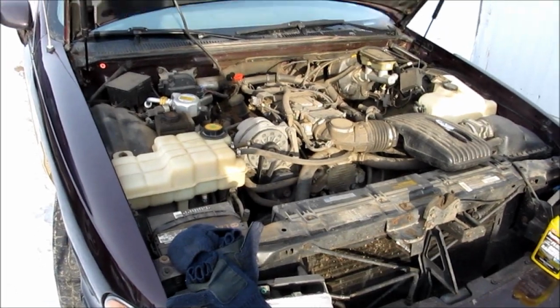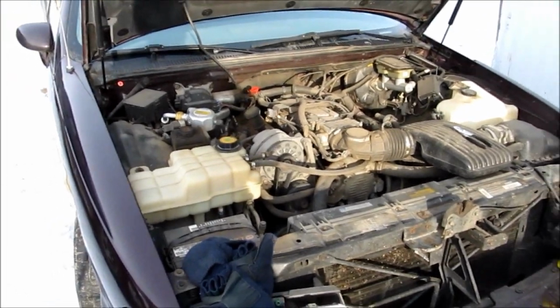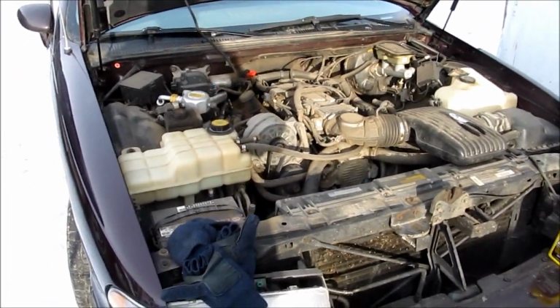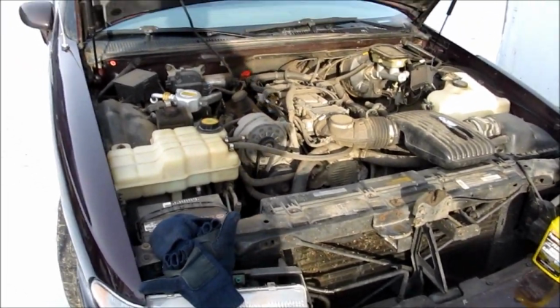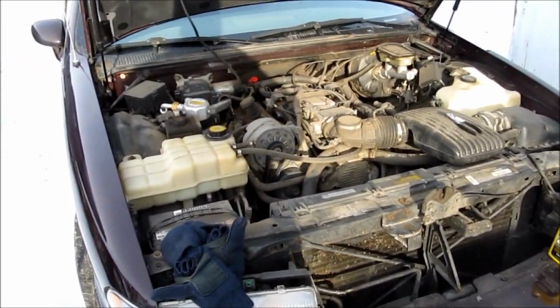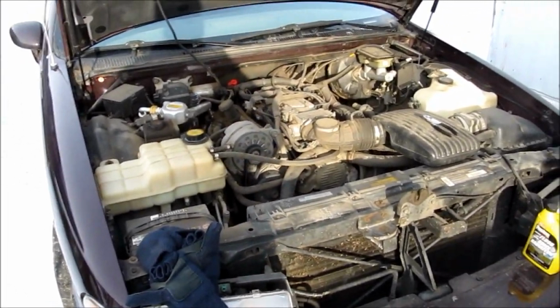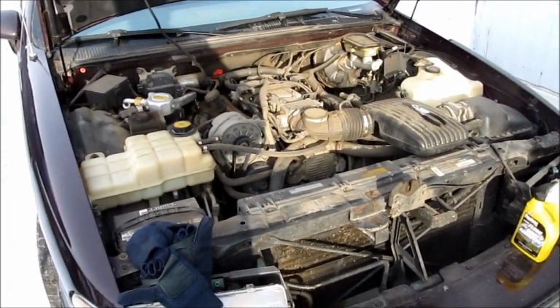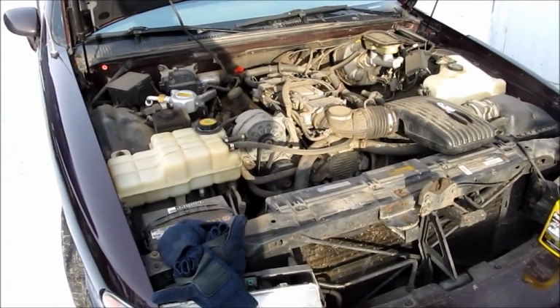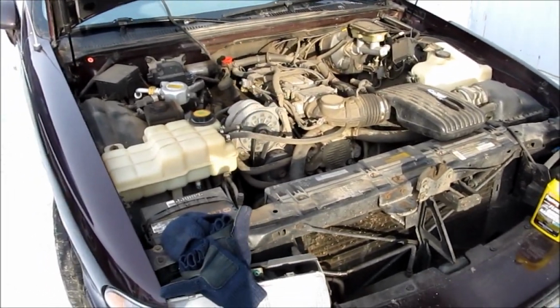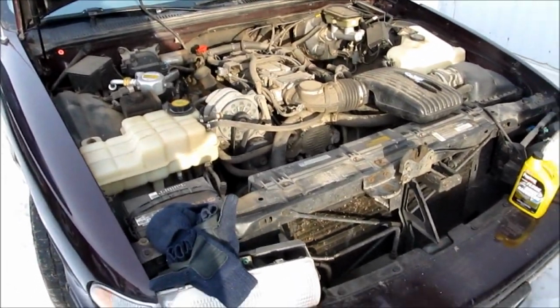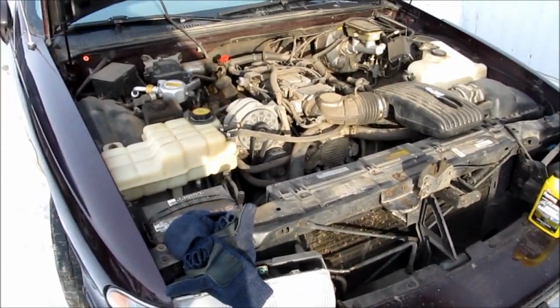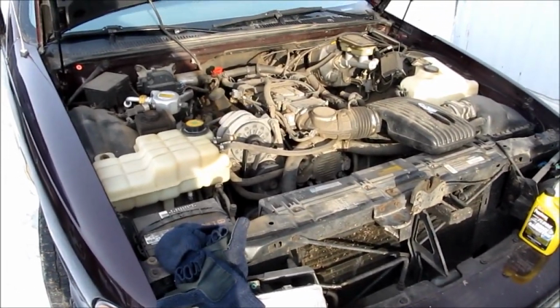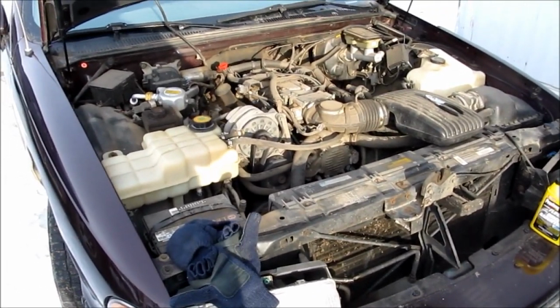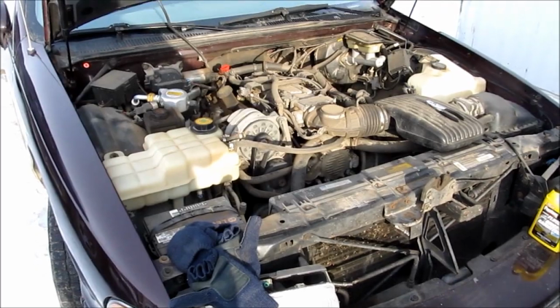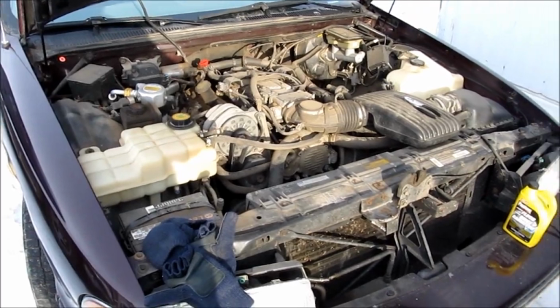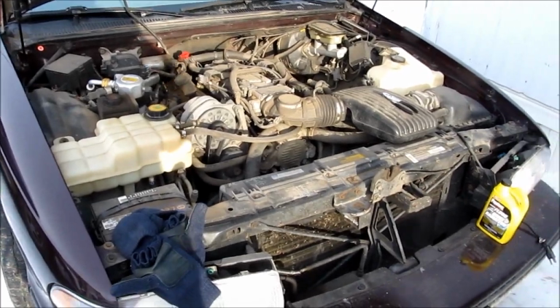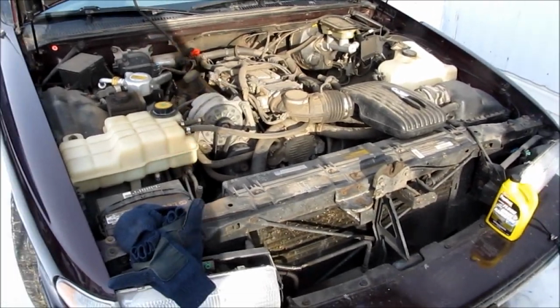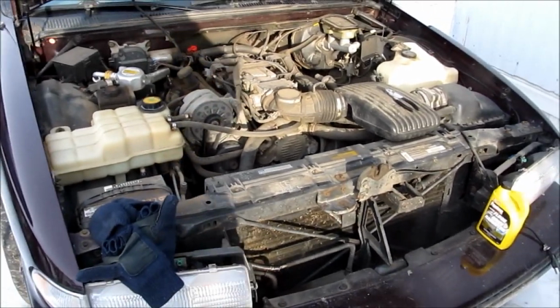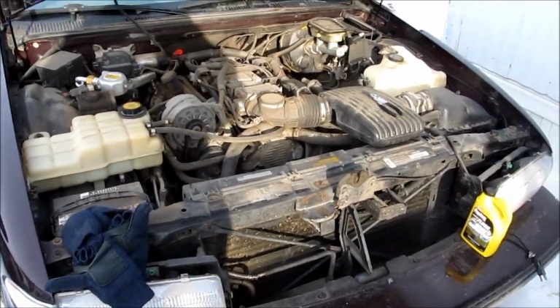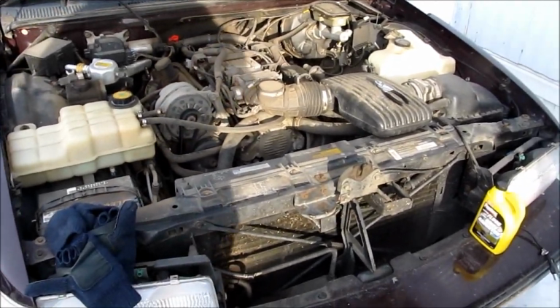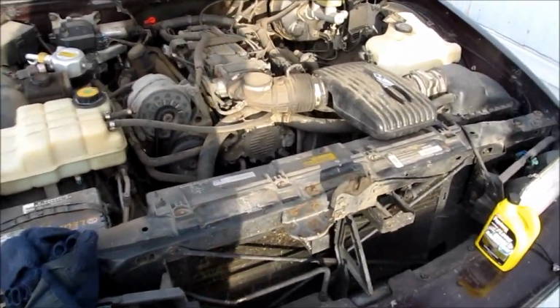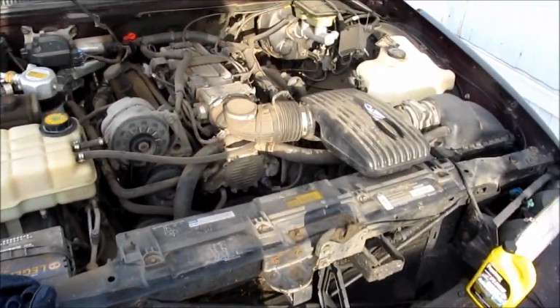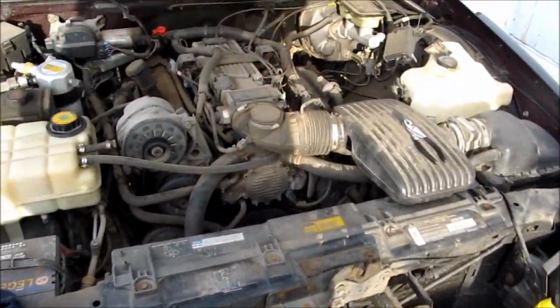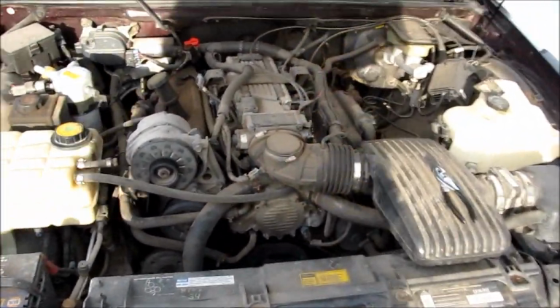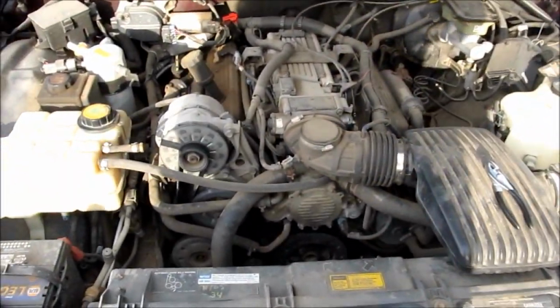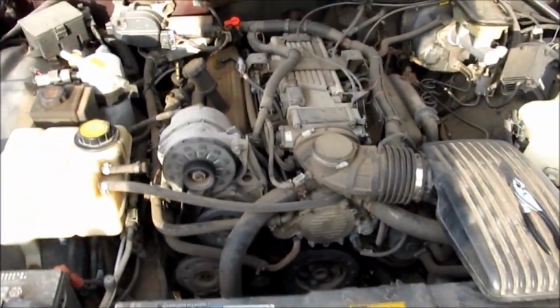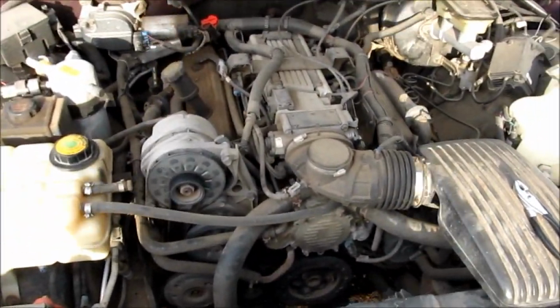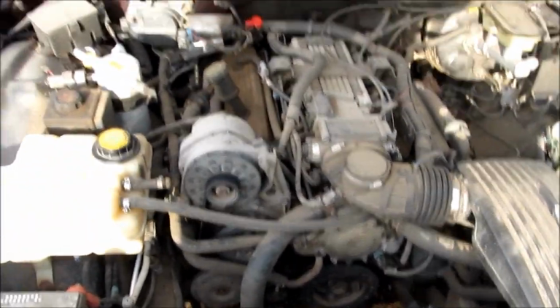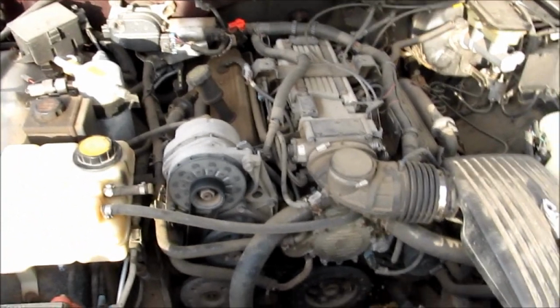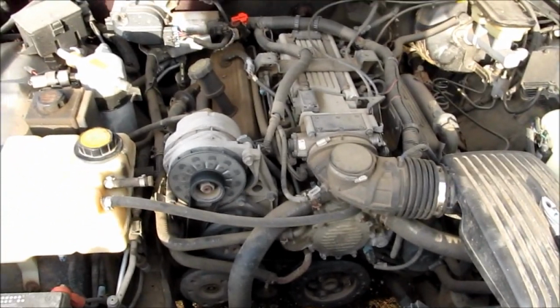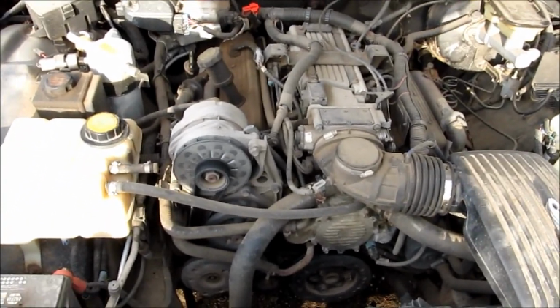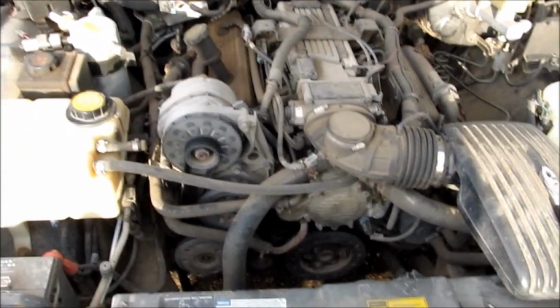Hi folks, it's Ben. We're dealing with my 1994 Chevy Caprice — that's a station wagon, but for this video that doesn't matter. It's got an LT1 350 V8, but this will also work on the L99.